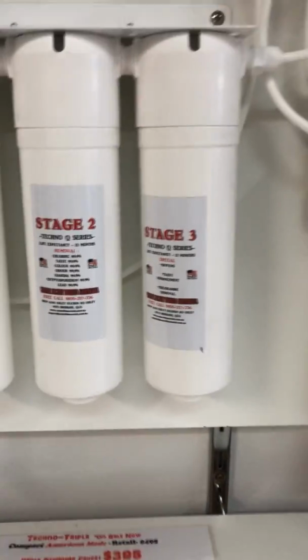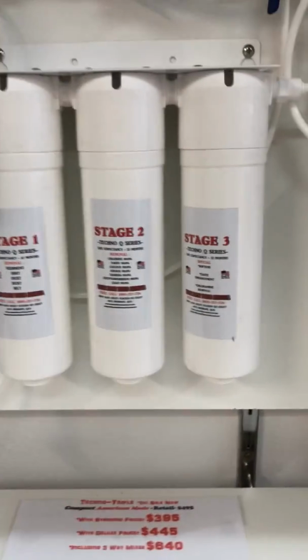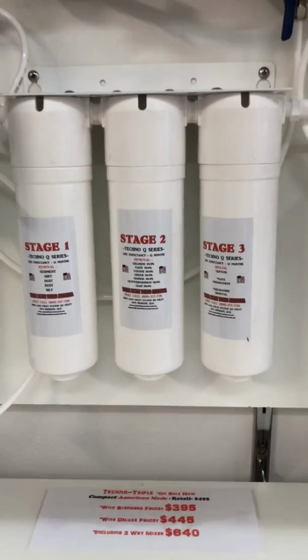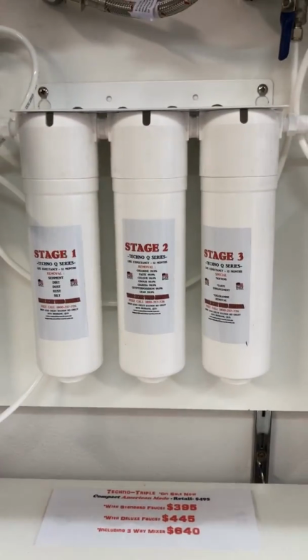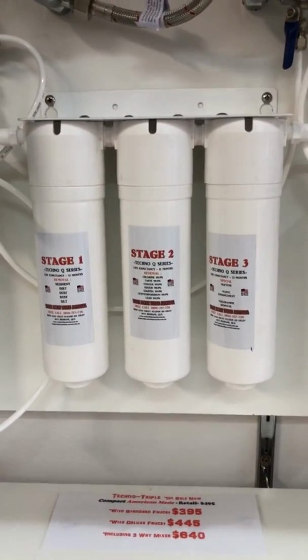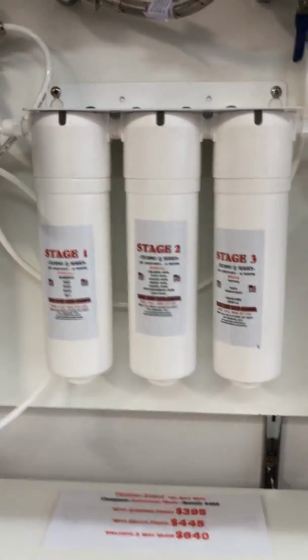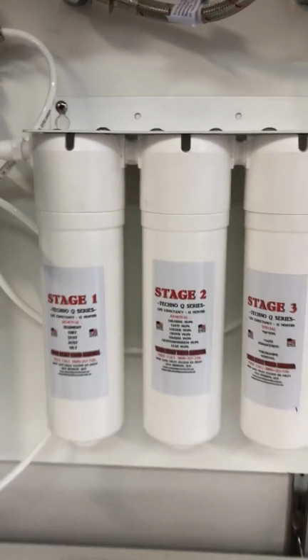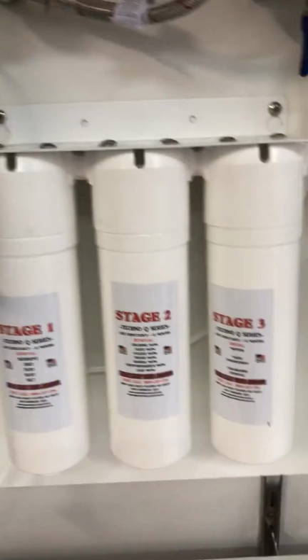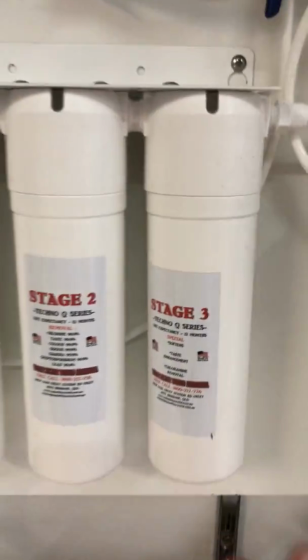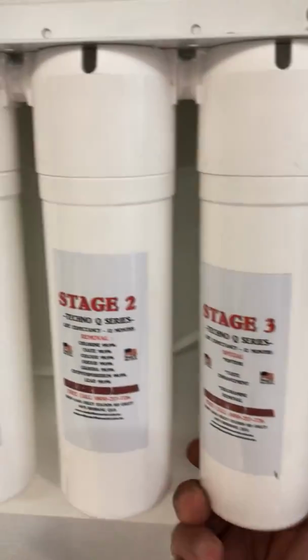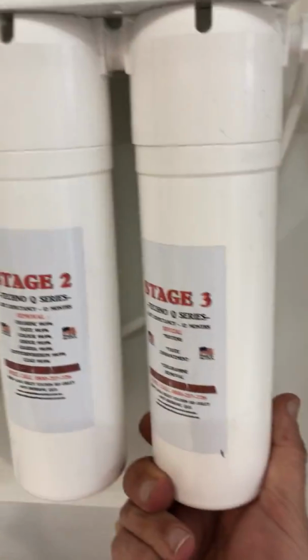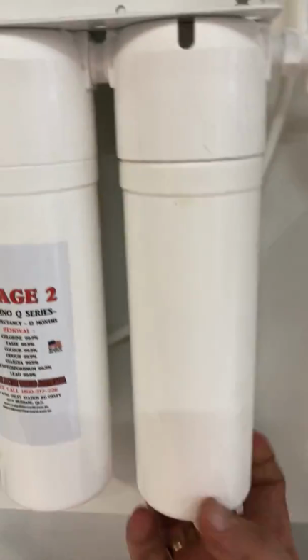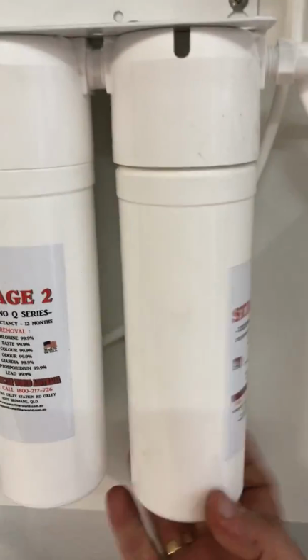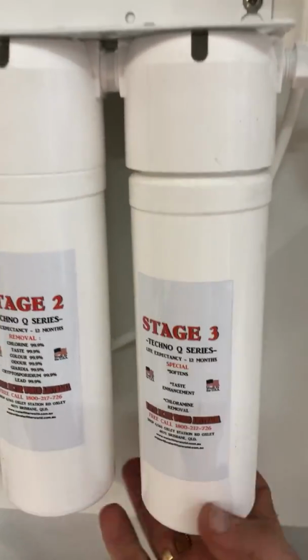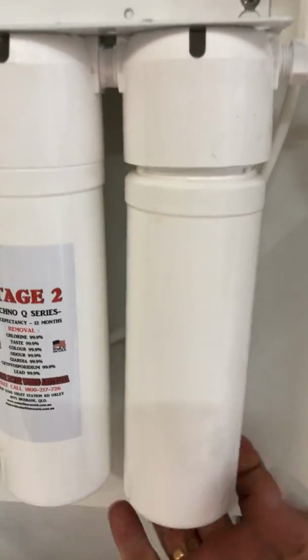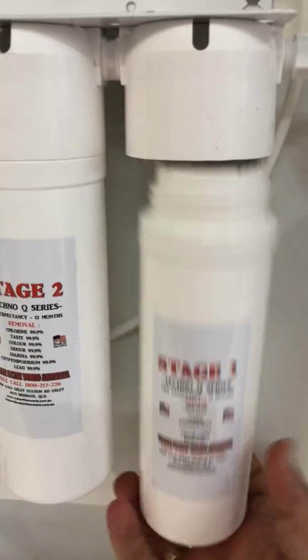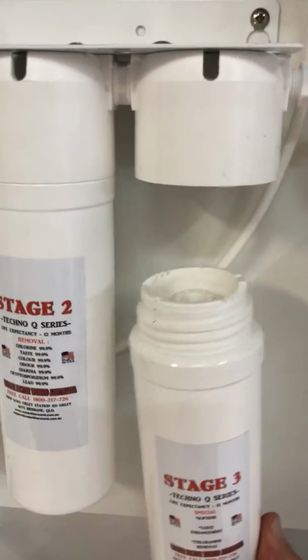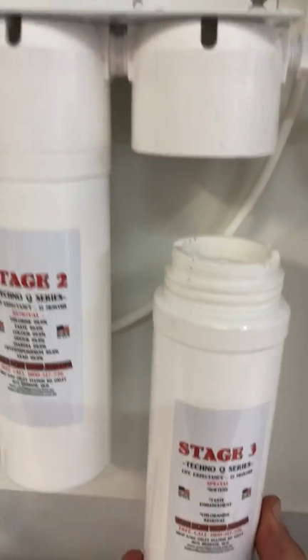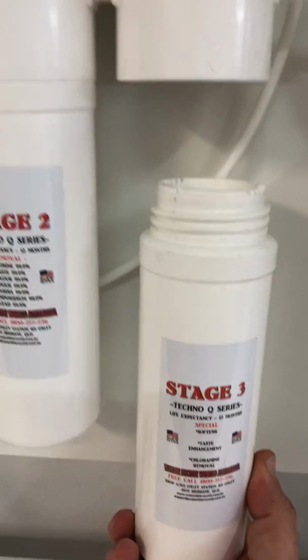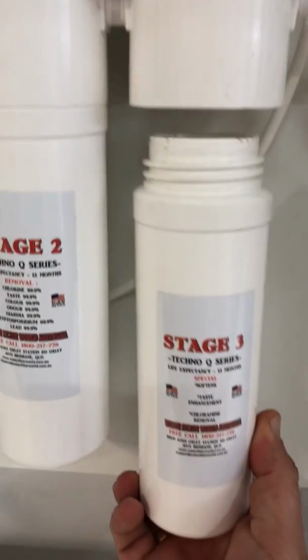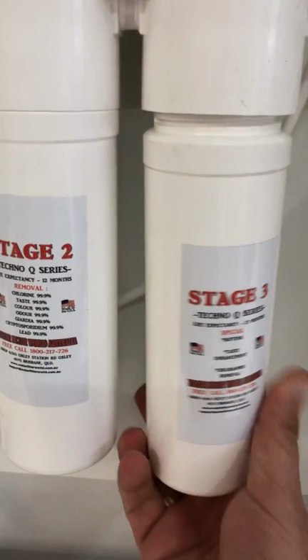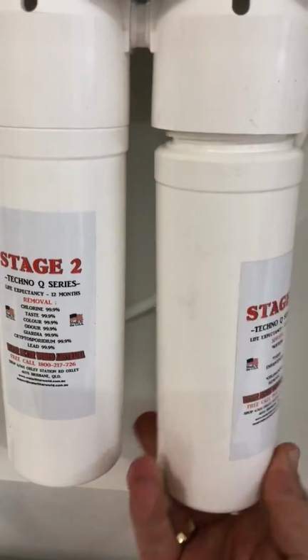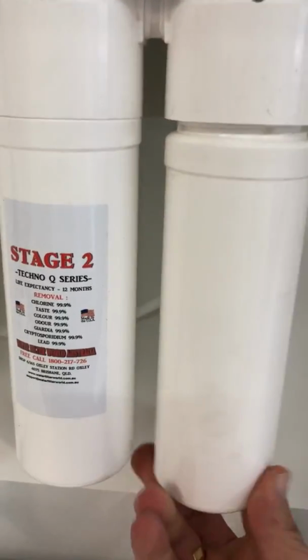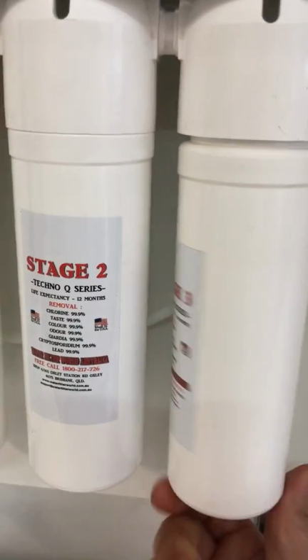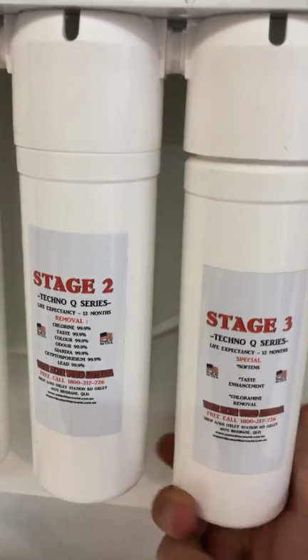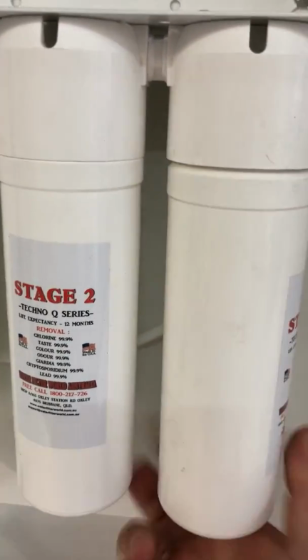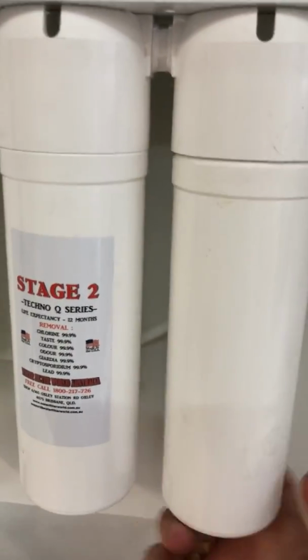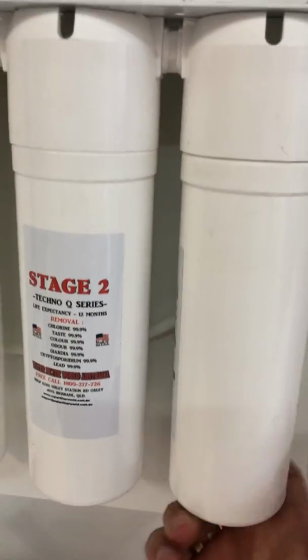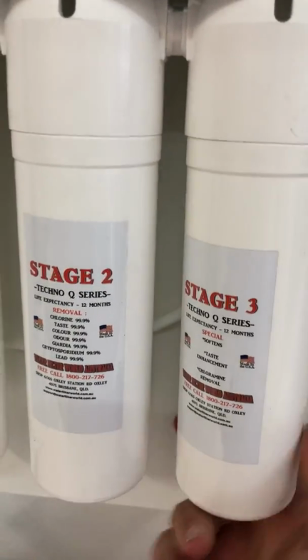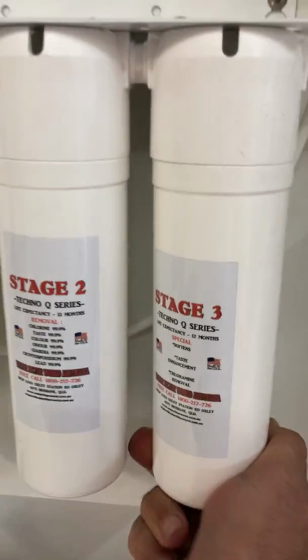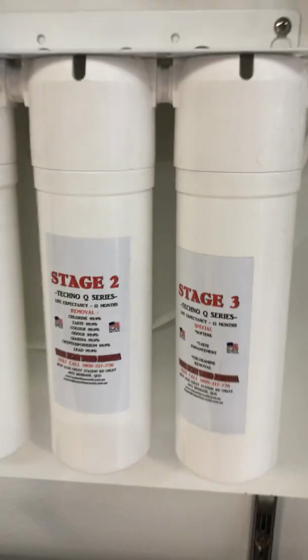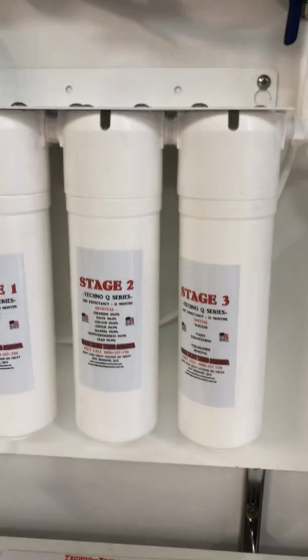It's an absolutely brilliant system and very simple to replace your filters. You simply unscrew them like you would a bayonet-style light bulb, so they're very easy to install and very easy to replace — and filters can't be over-tightened.